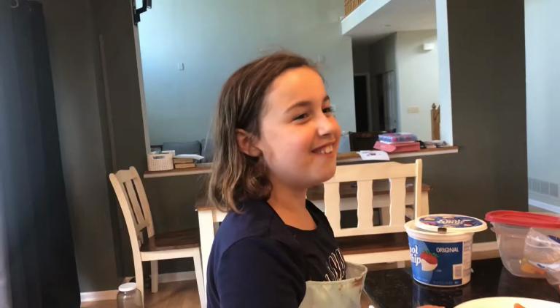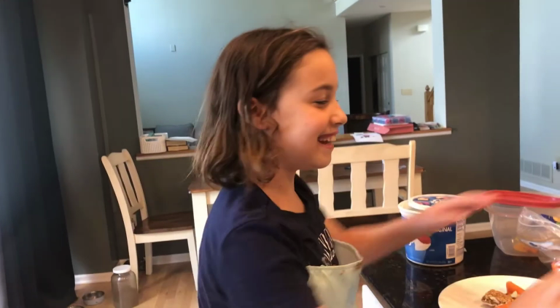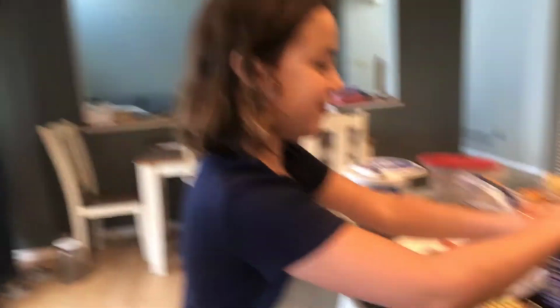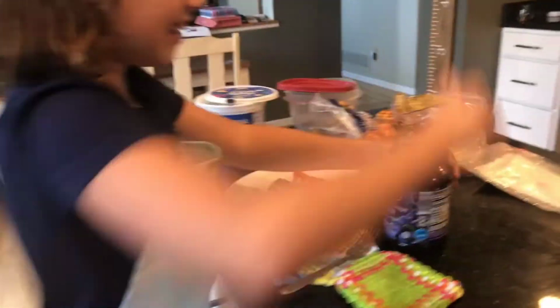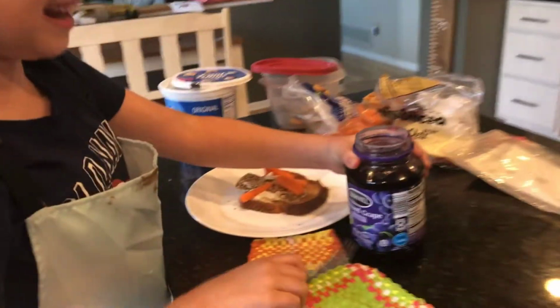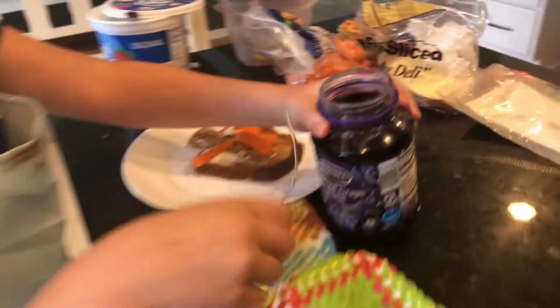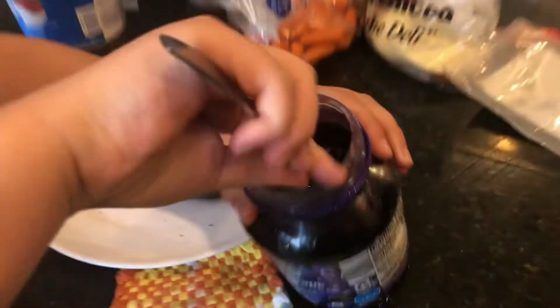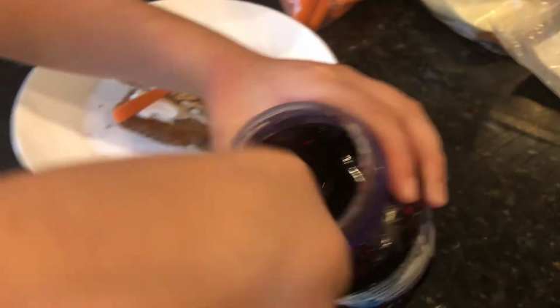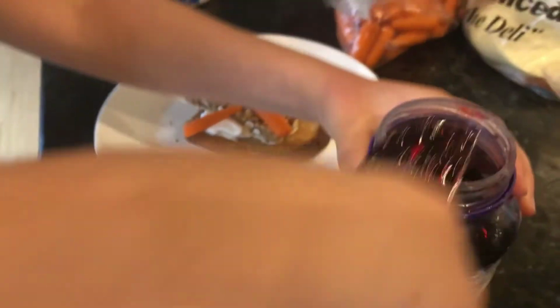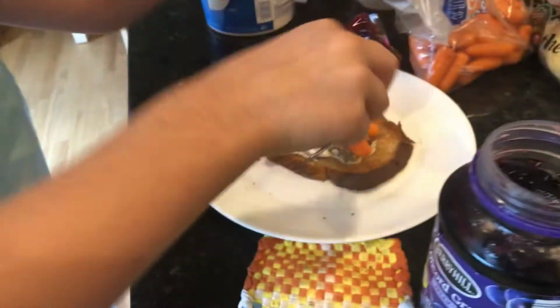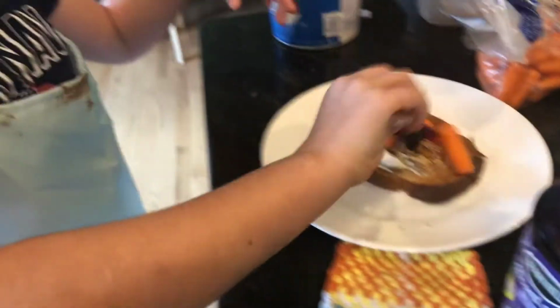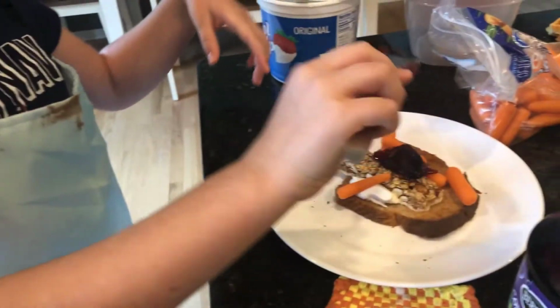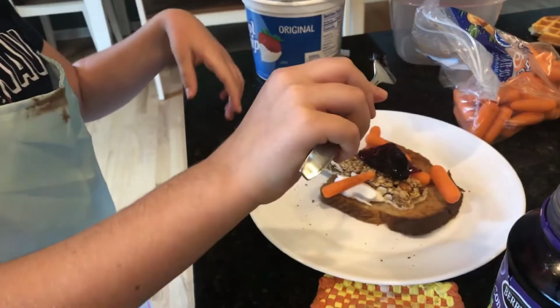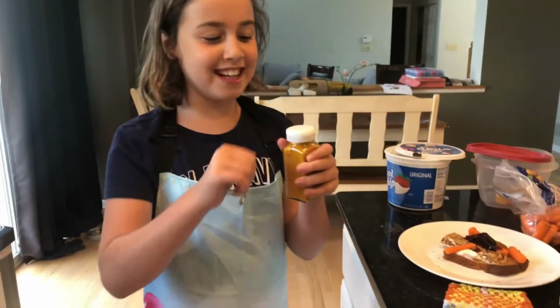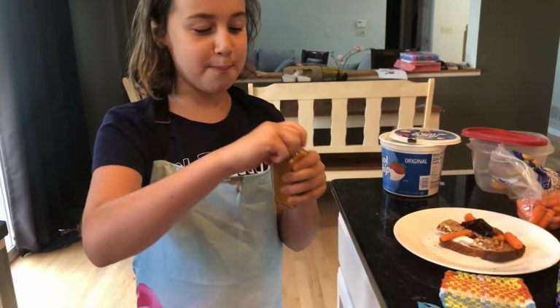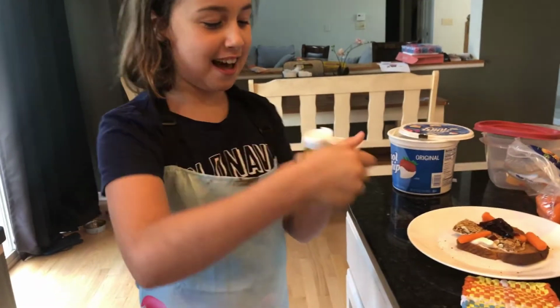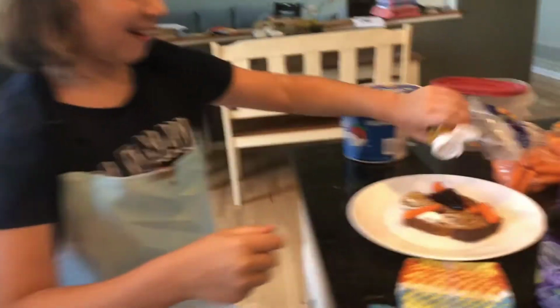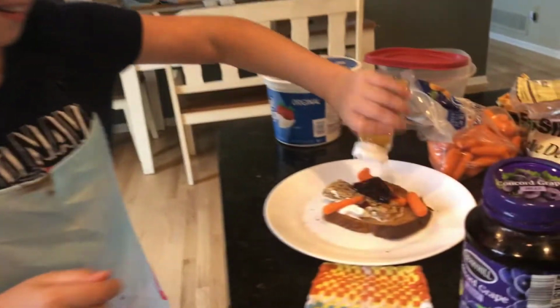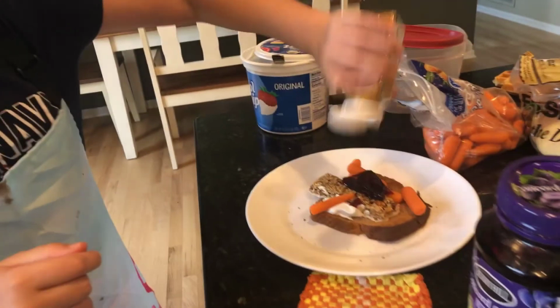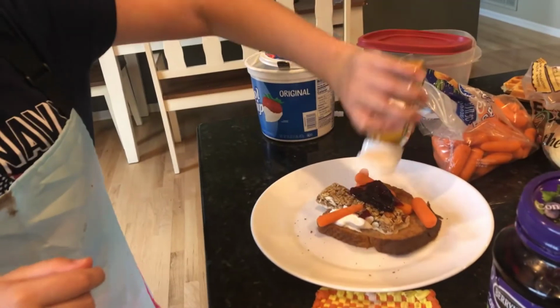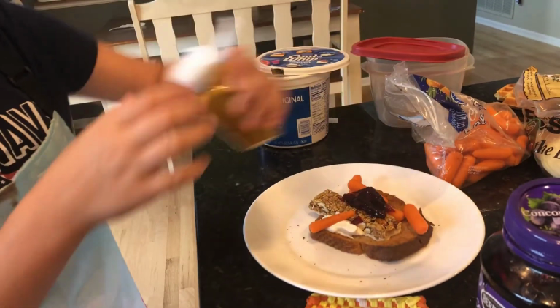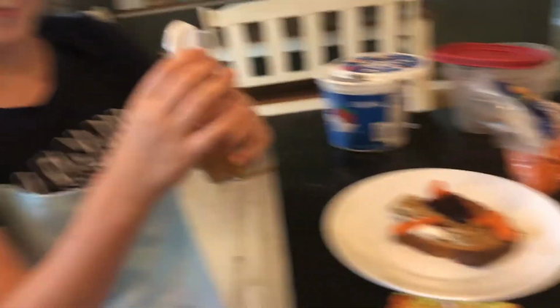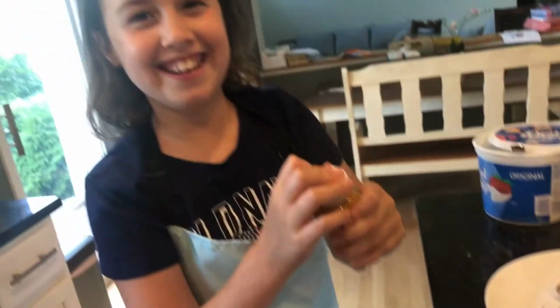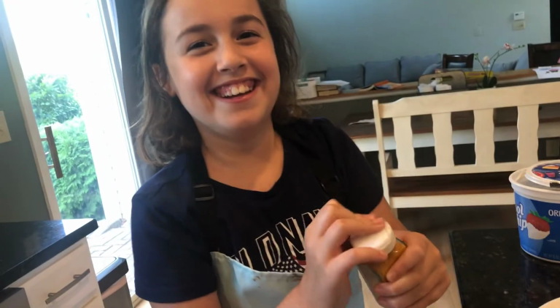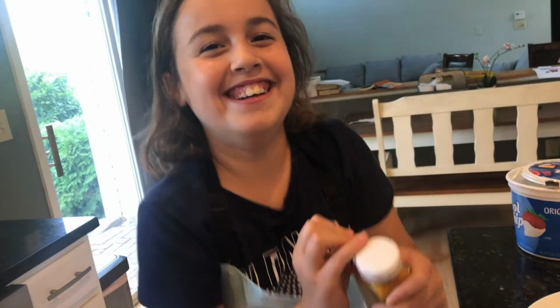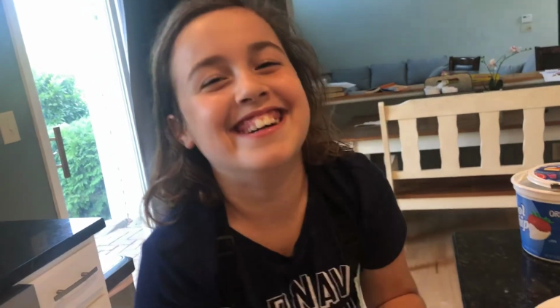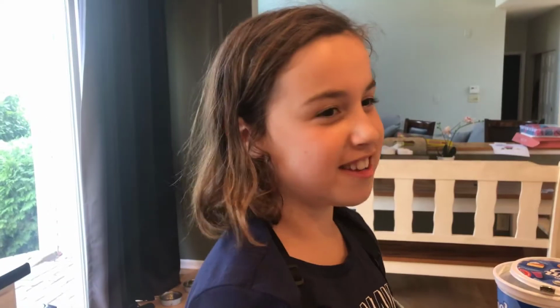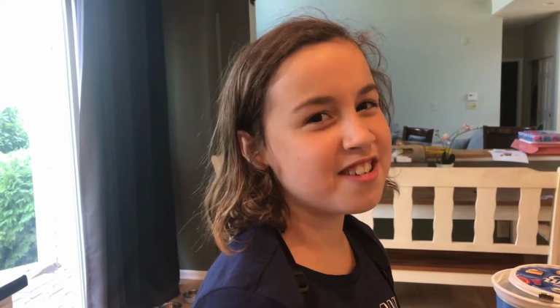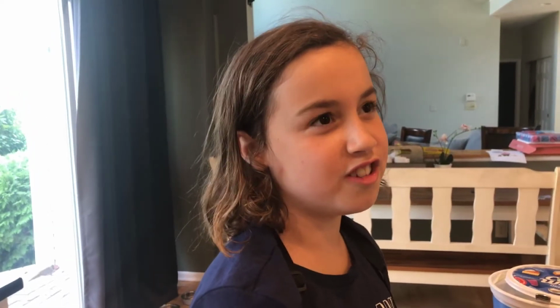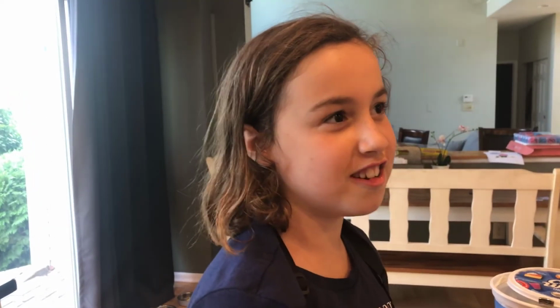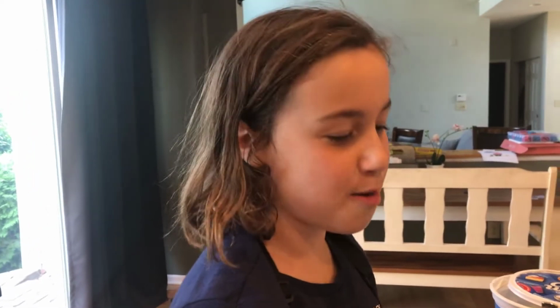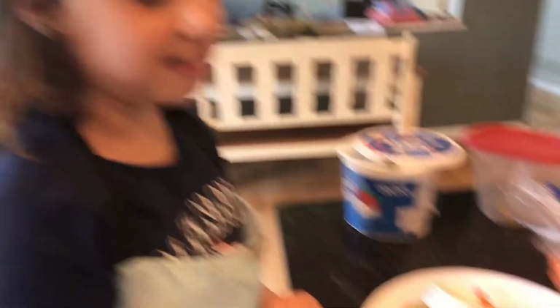All we need is some jelly and a few more things. Now we need some paprika. Oh, it's not opened. Sorry, some minor difficulties occurred. Now we're back on track.